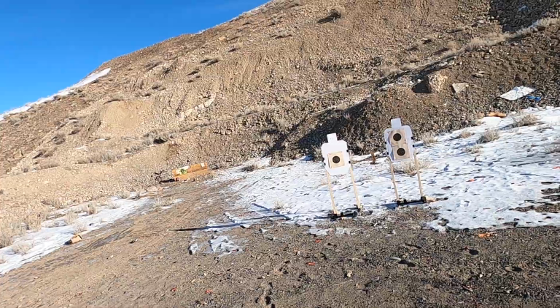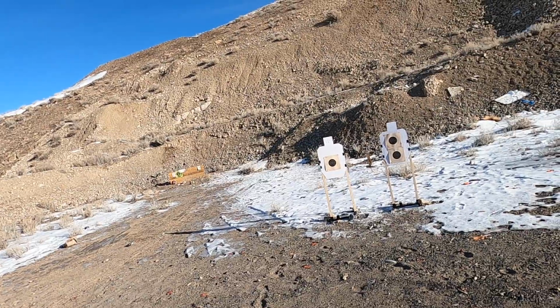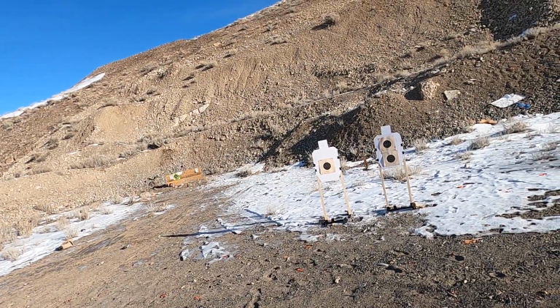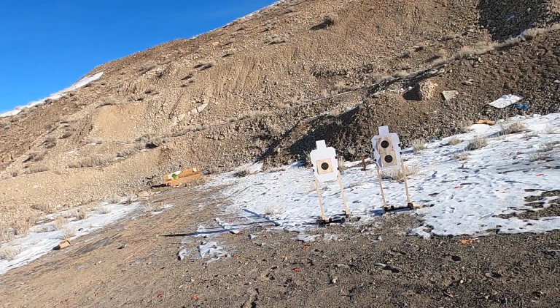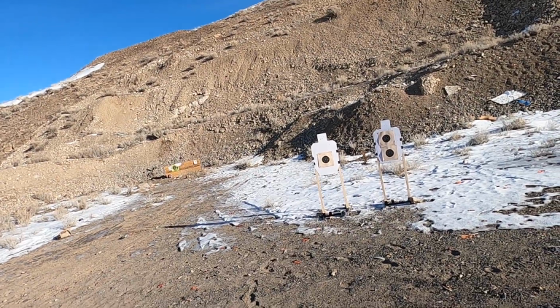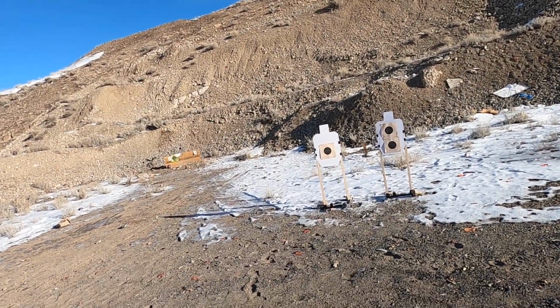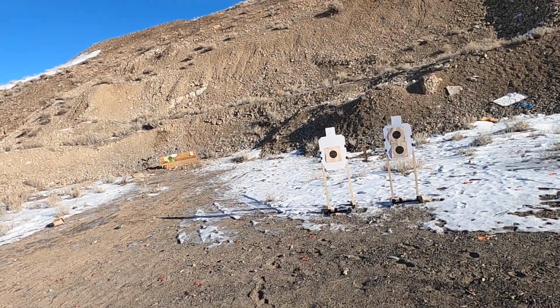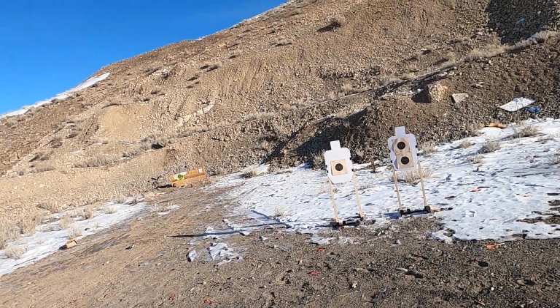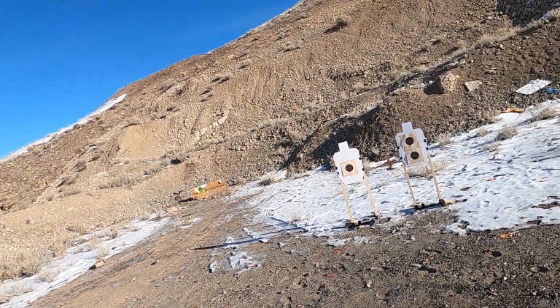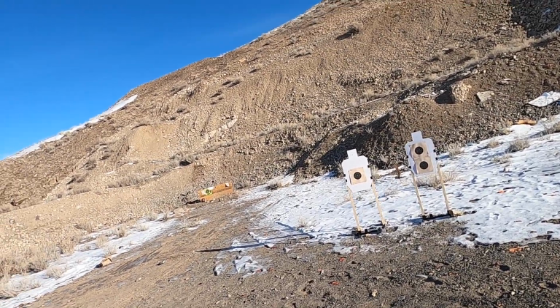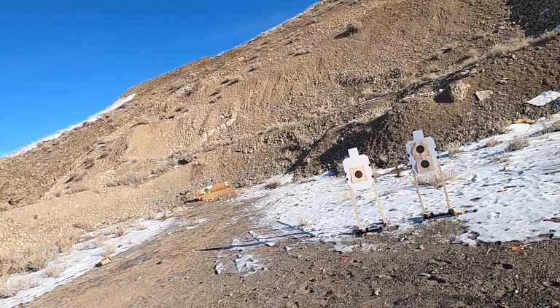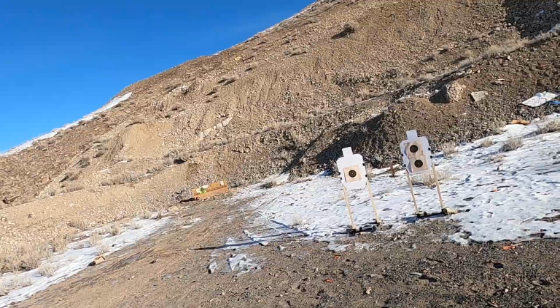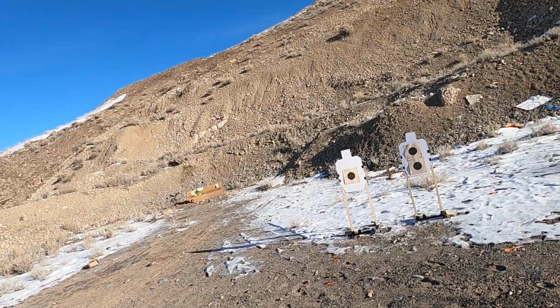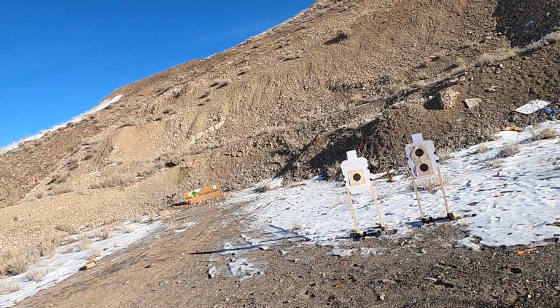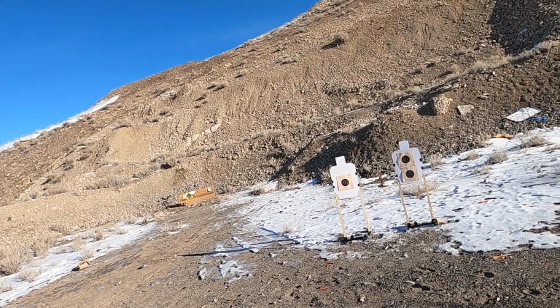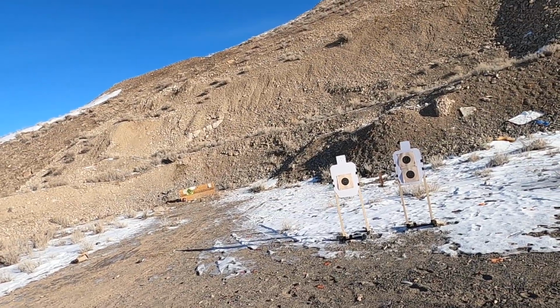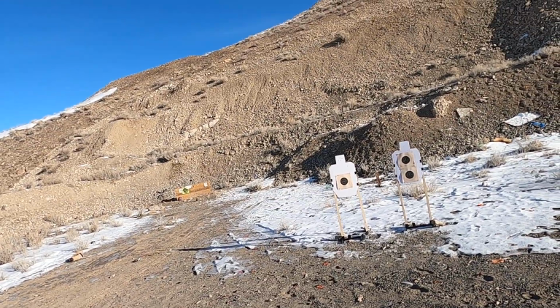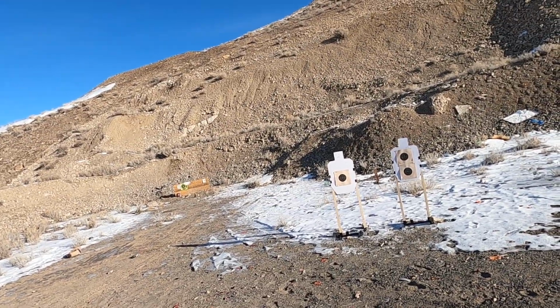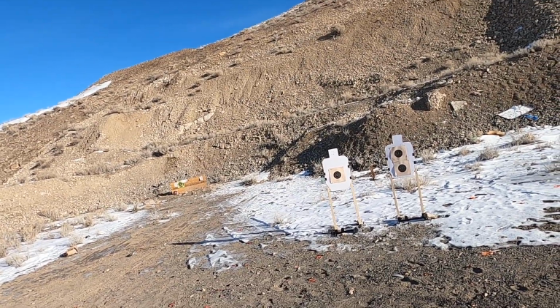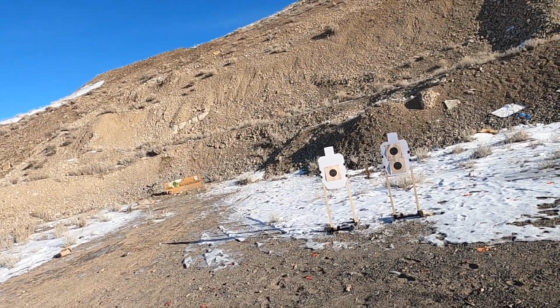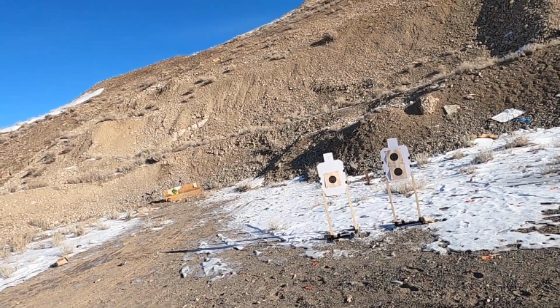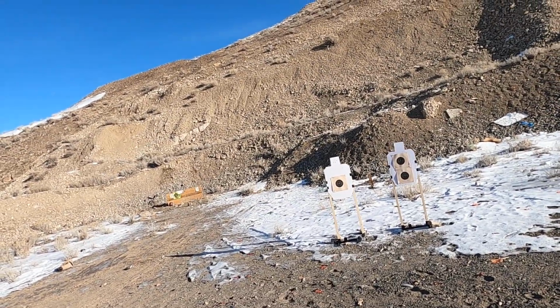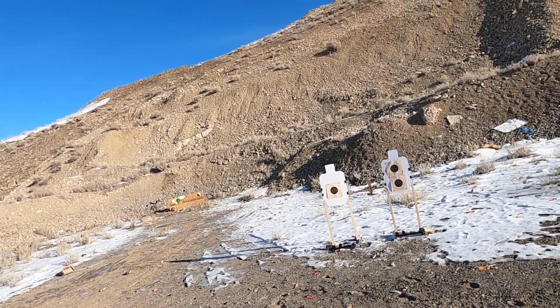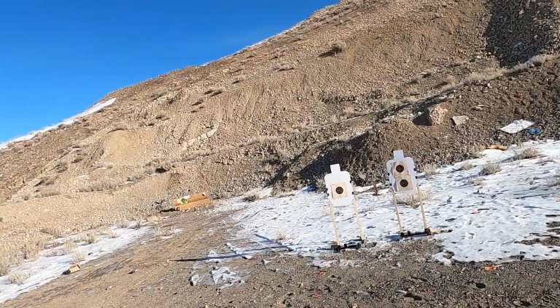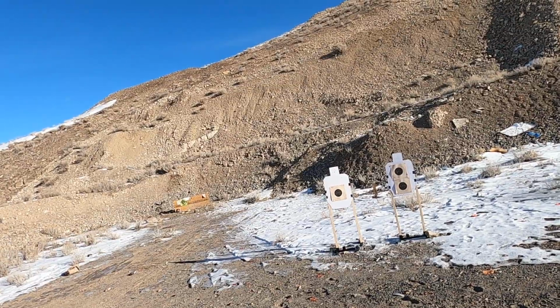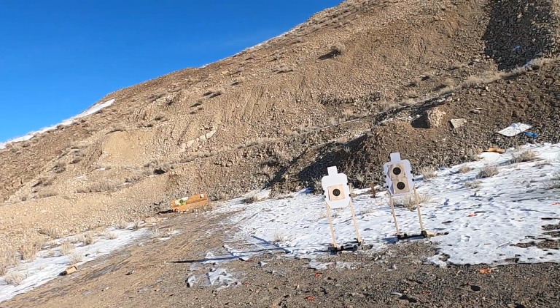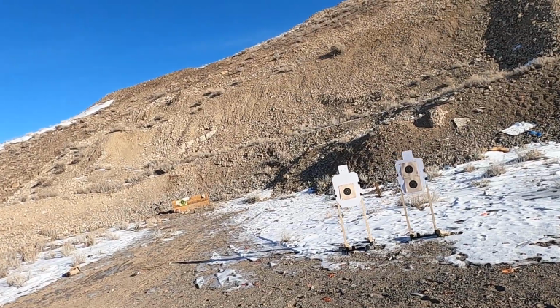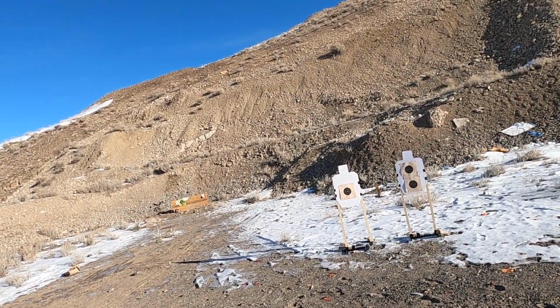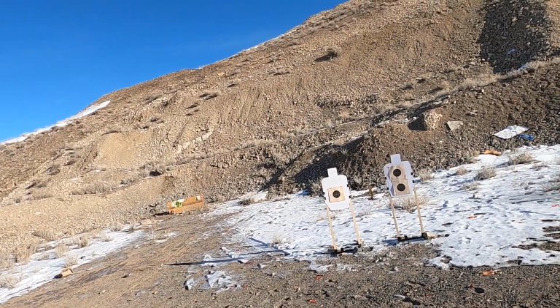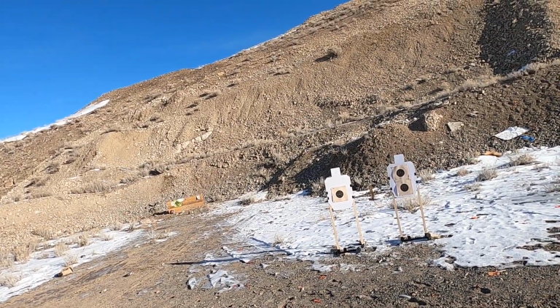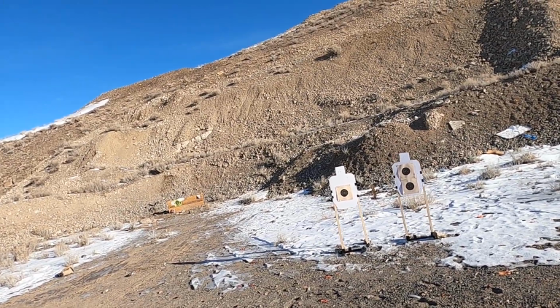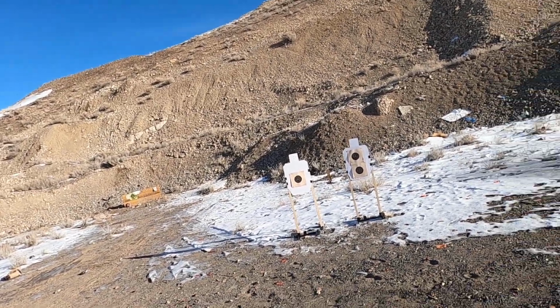We're going to be shooting the Hilton Yam's 10-8 performance drill. Shooting it from 7 yards here — it's going to be 5 rounds onto our B8, anything in the 7 ring and in is going to count as a score. And then 5 hits into the headshot area, with a slide lock reload in between.